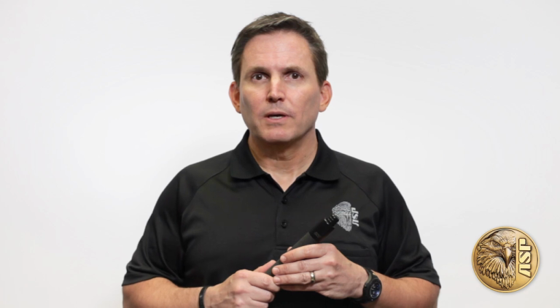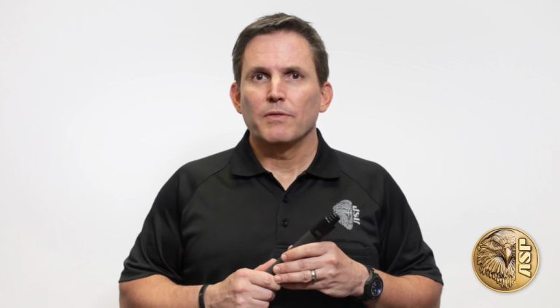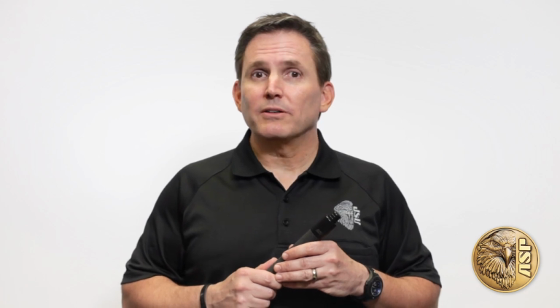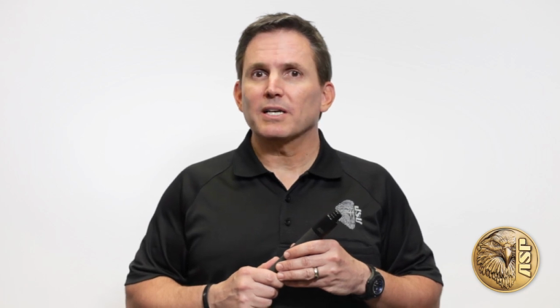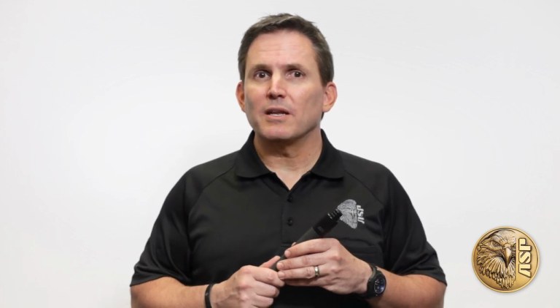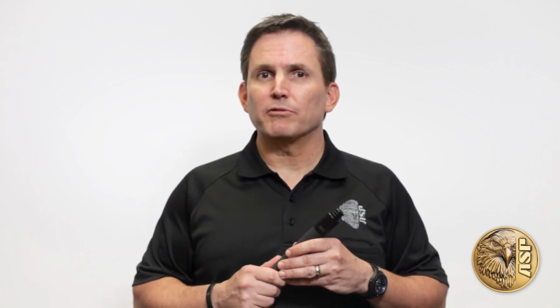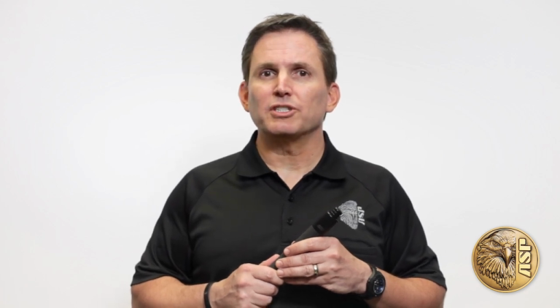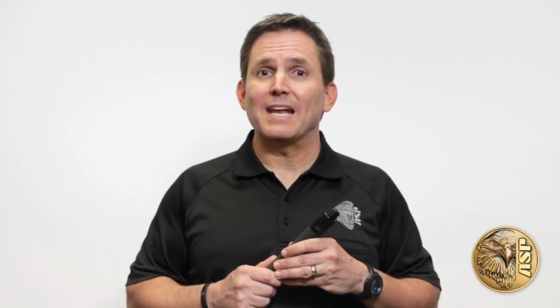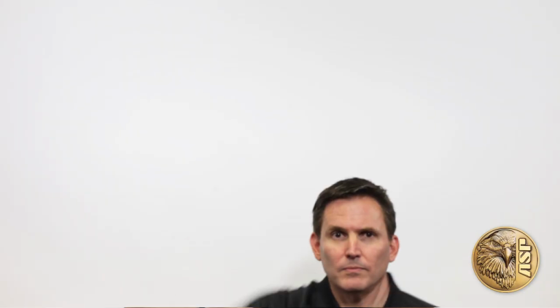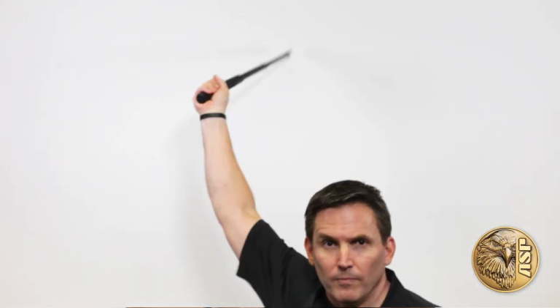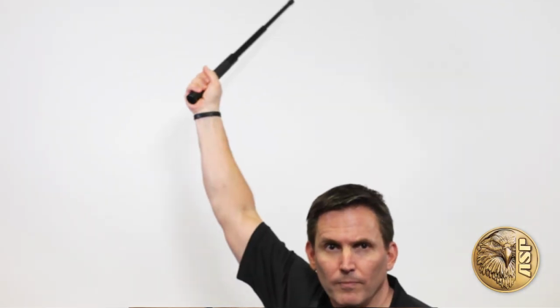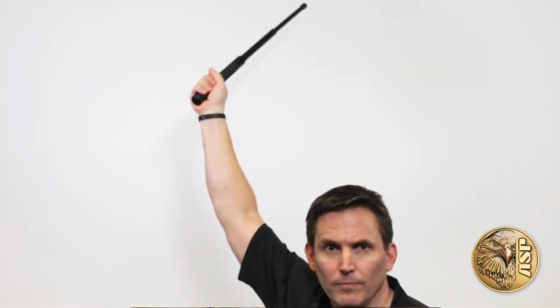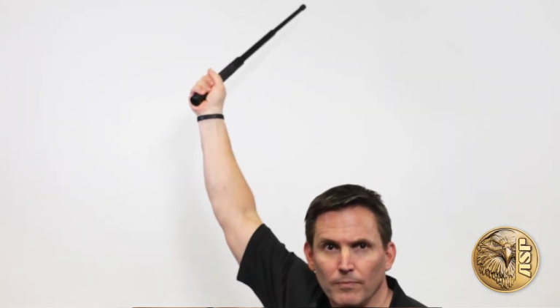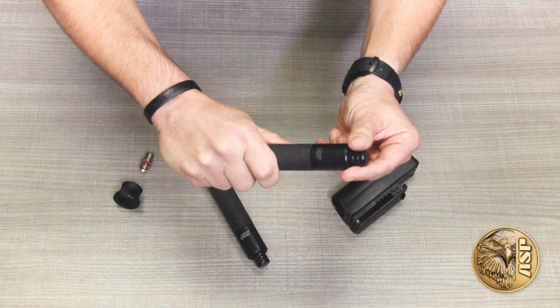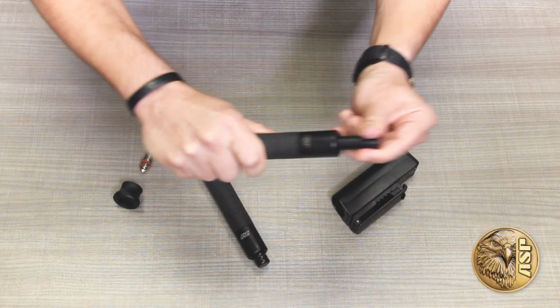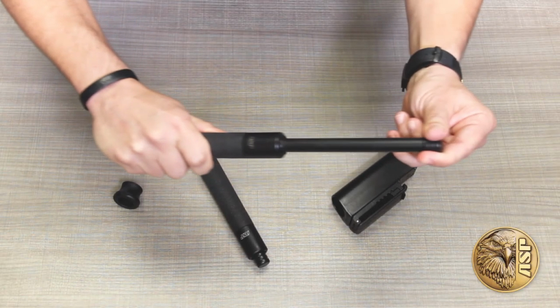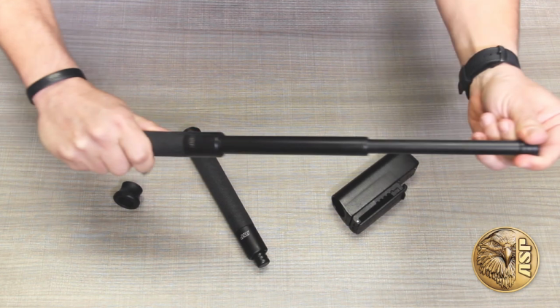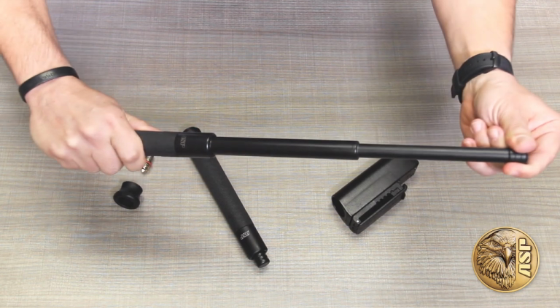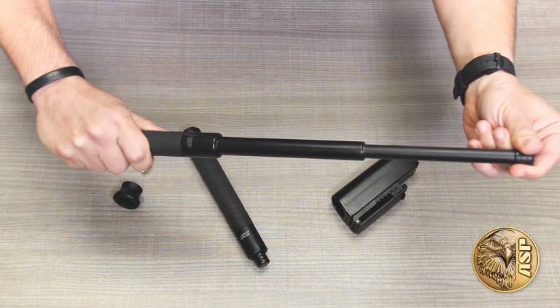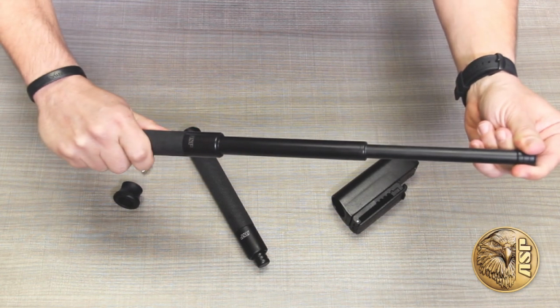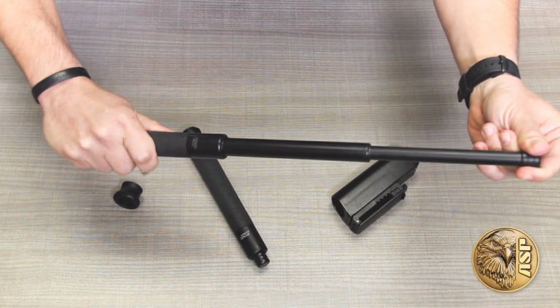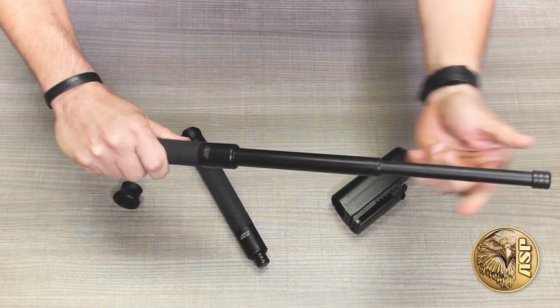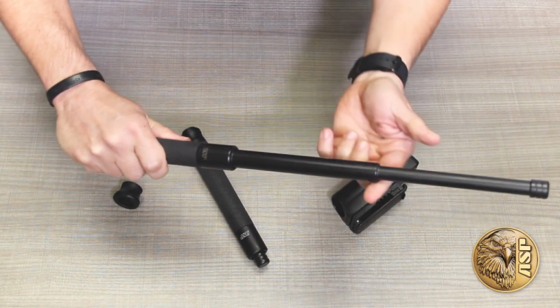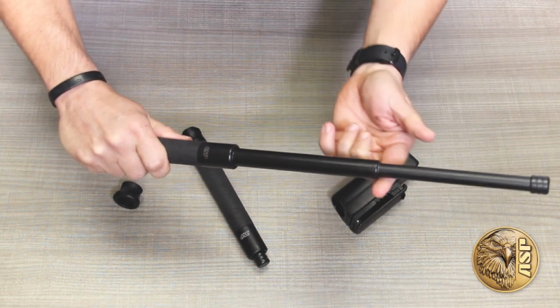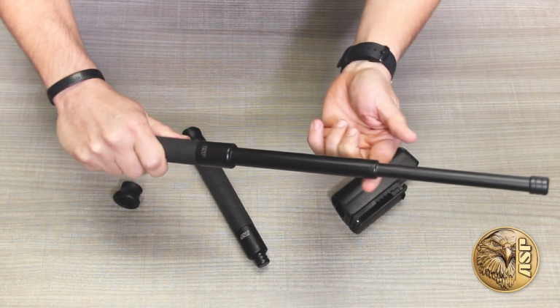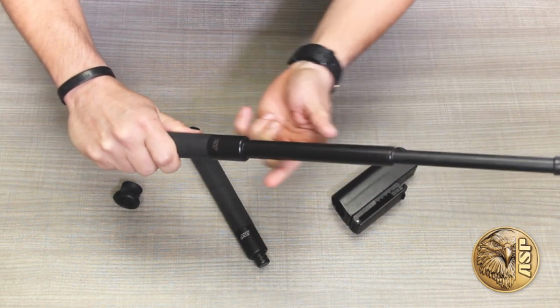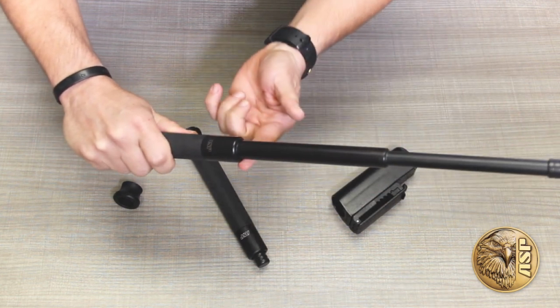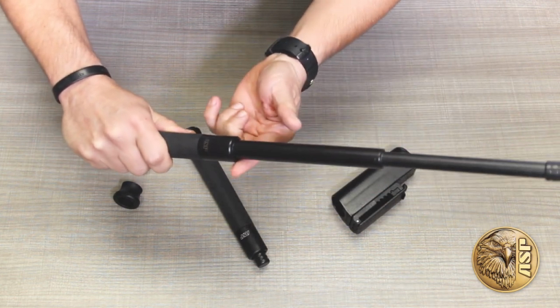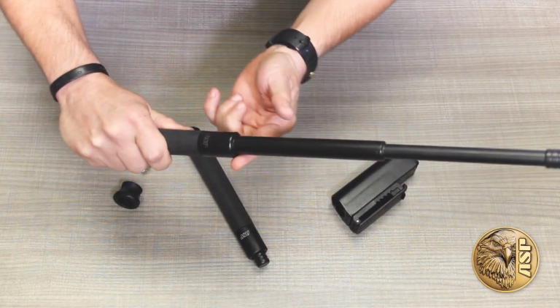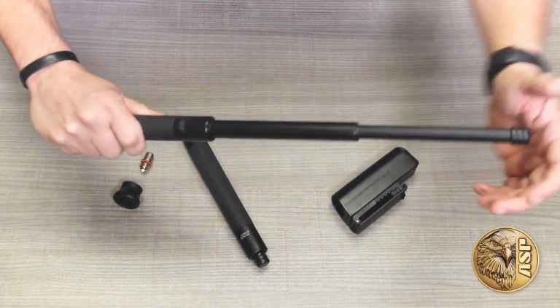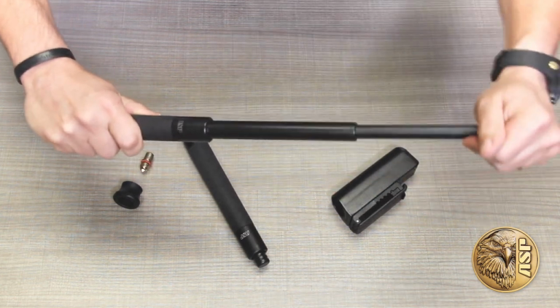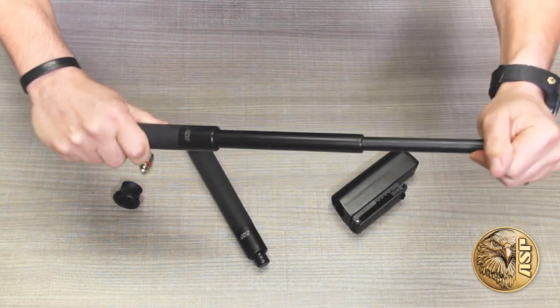The Talon can be extended with the traditional dynamic upward or downward snapping motion, or simply opened by hand. Once fully expanded, the internal discs positively lock the shafts in place.